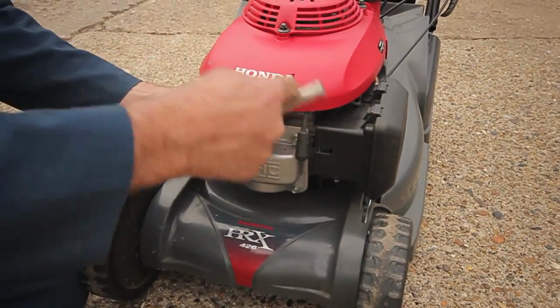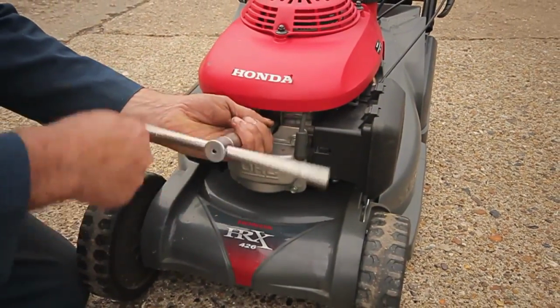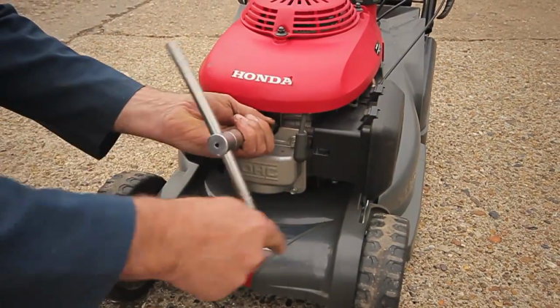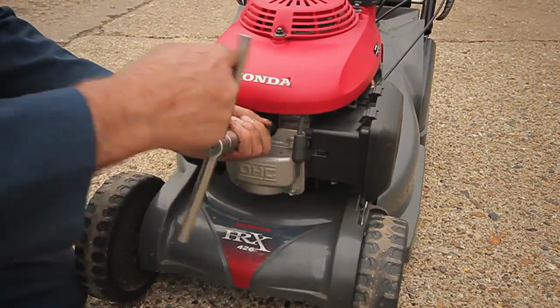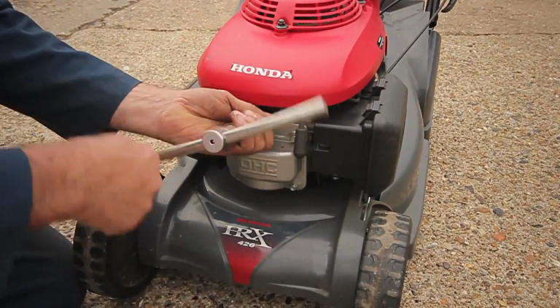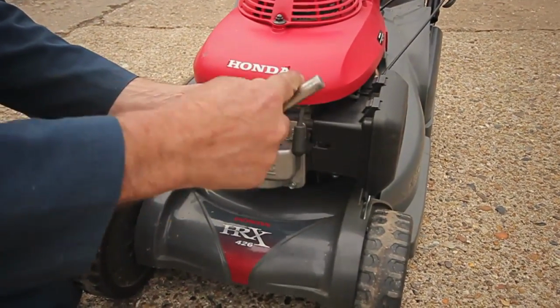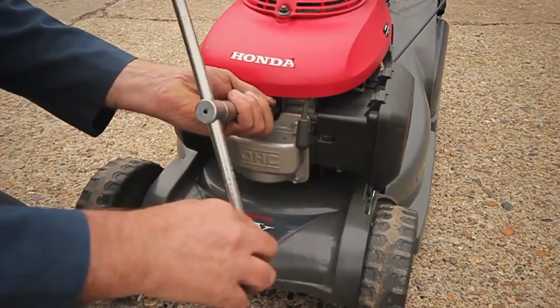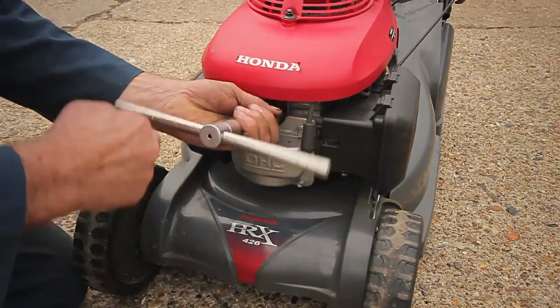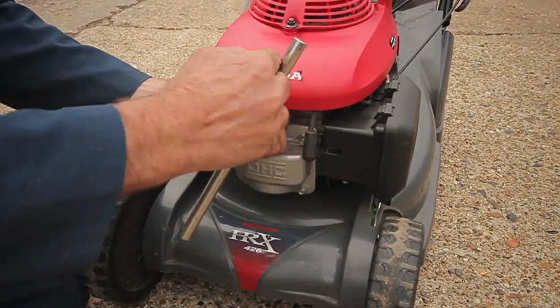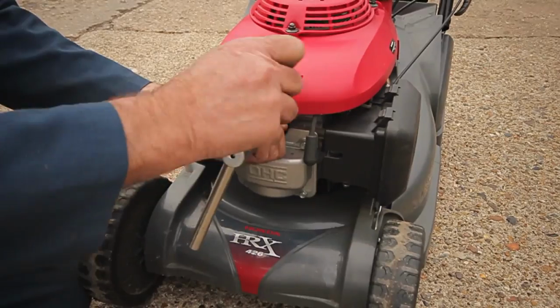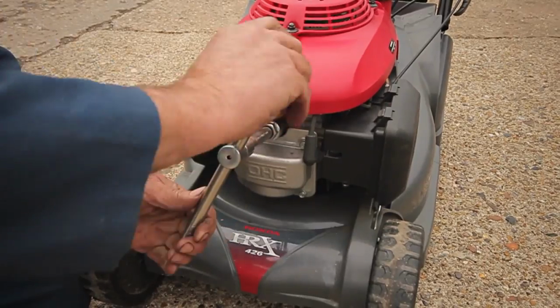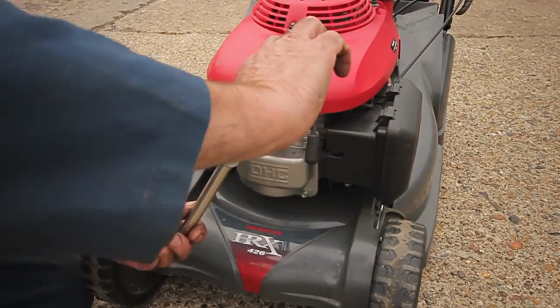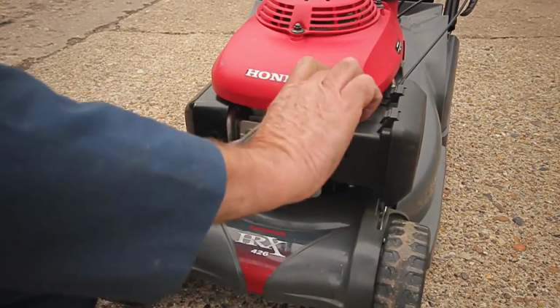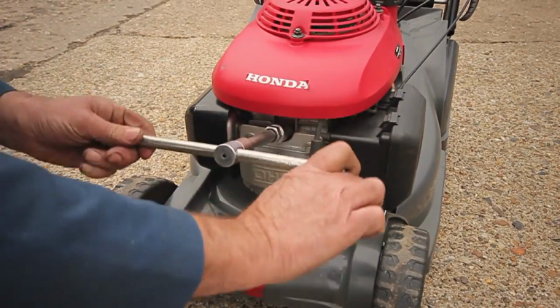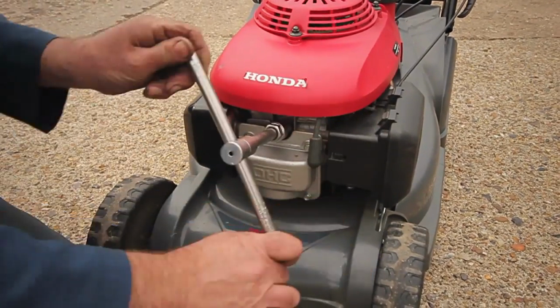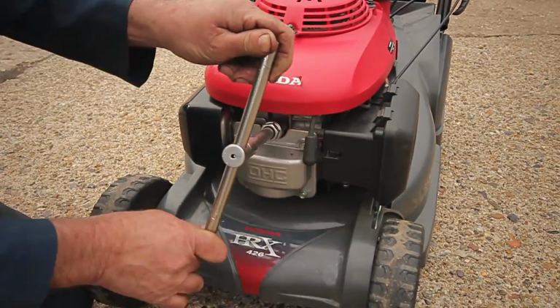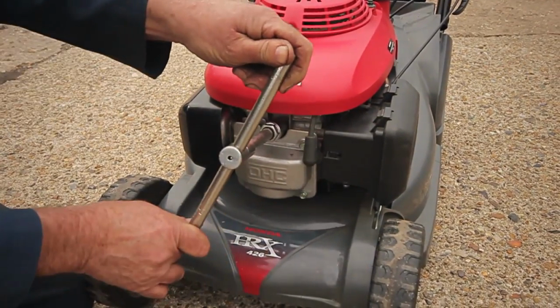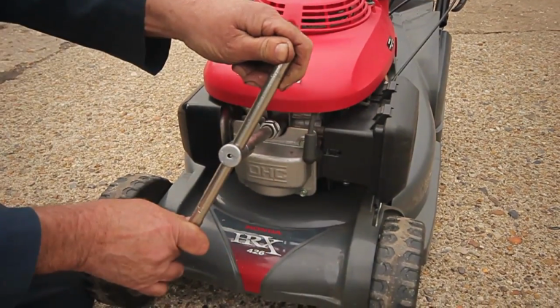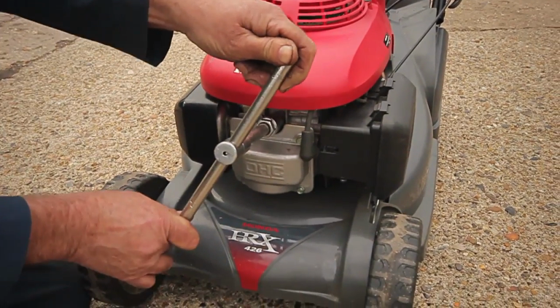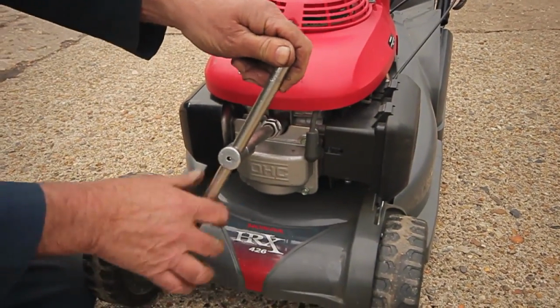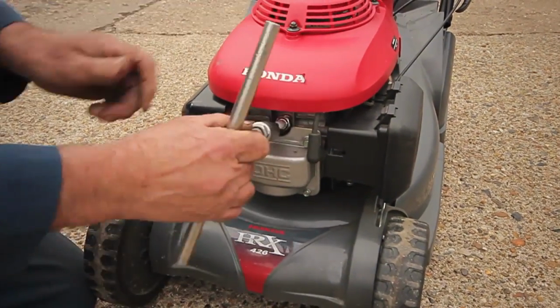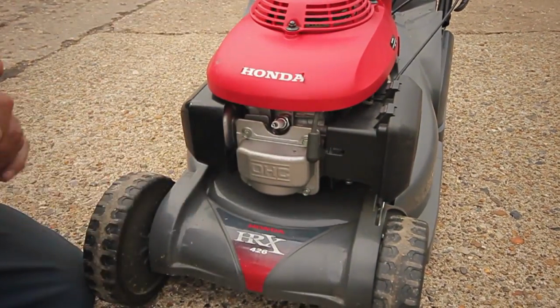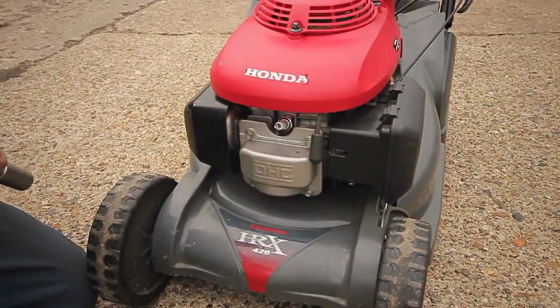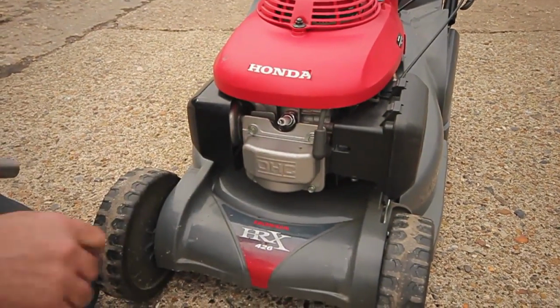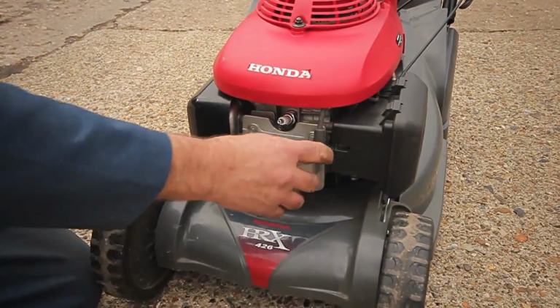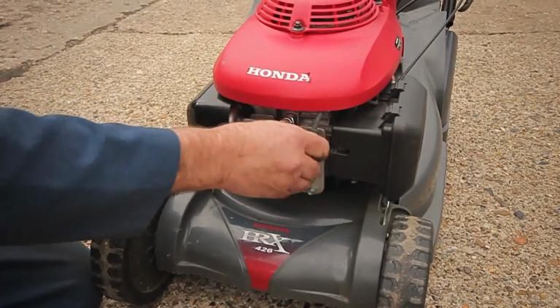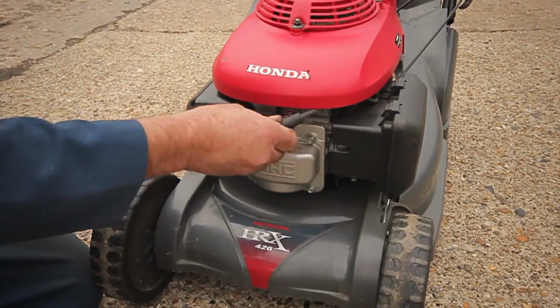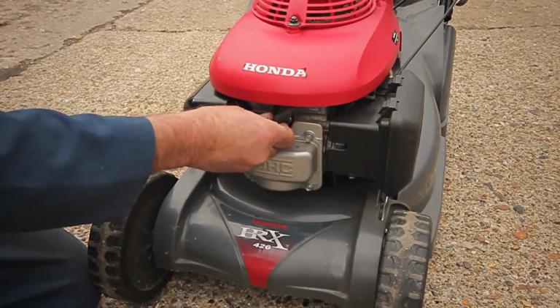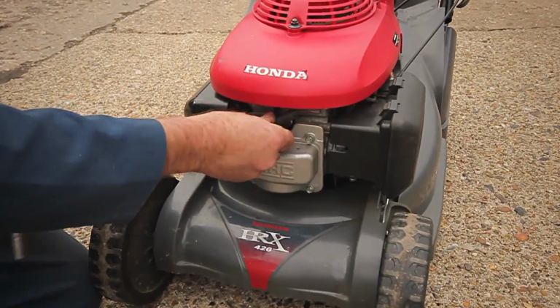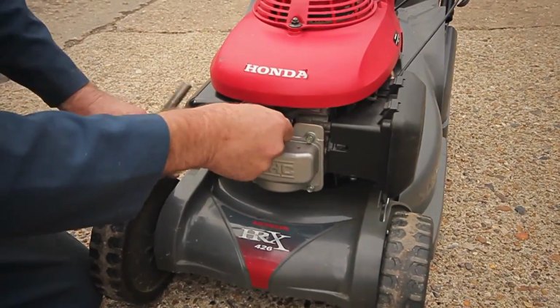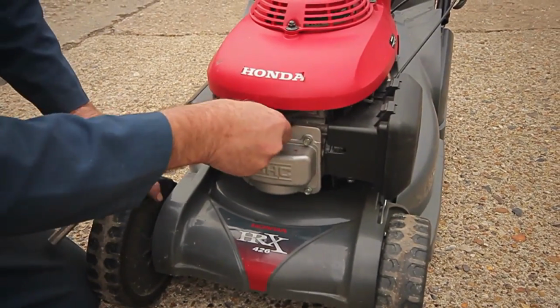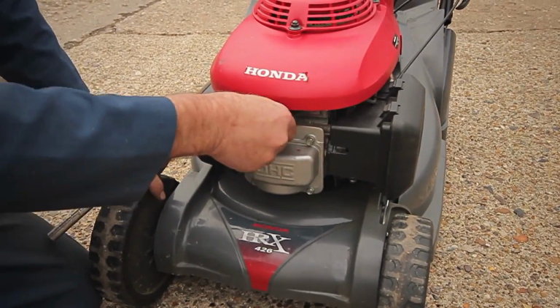When the spark plug offers initial resistance to being tightened, continue with a further half to full turn of the wrench to fully compress the gas sealing washer. Replace the cap.